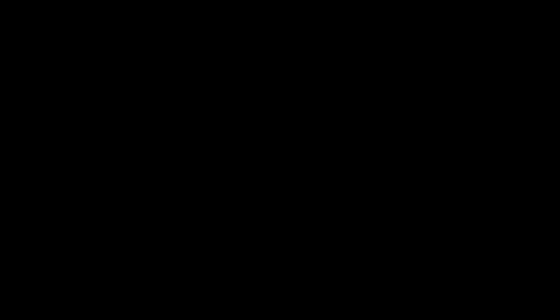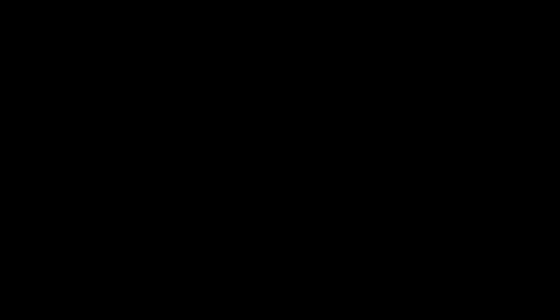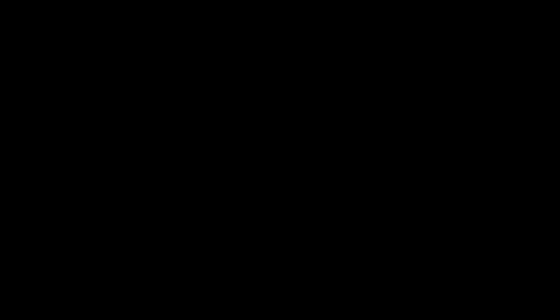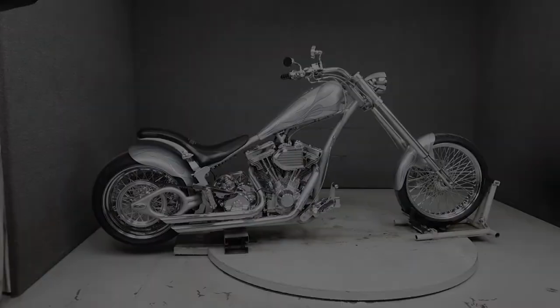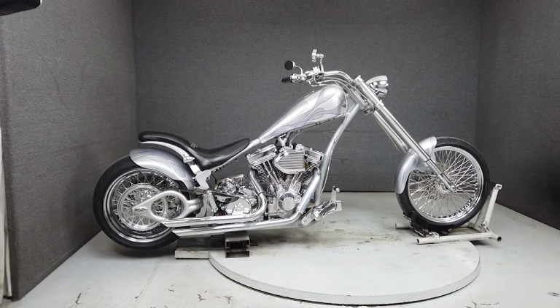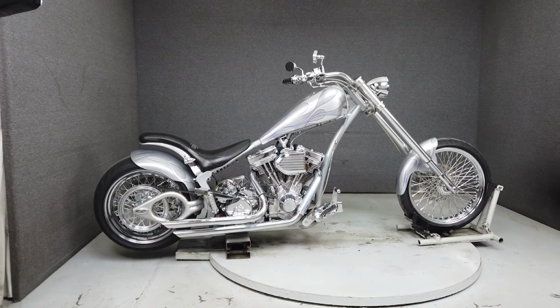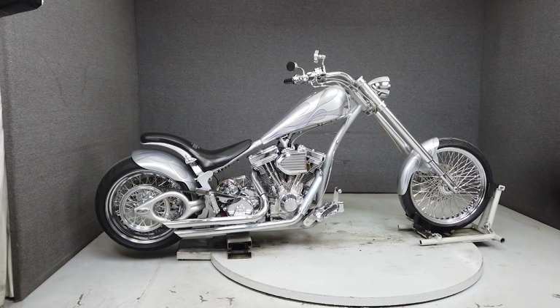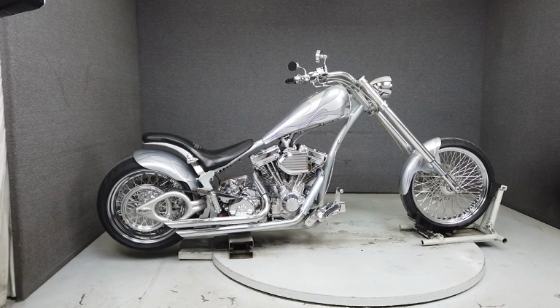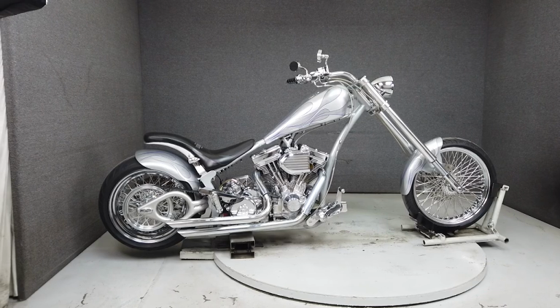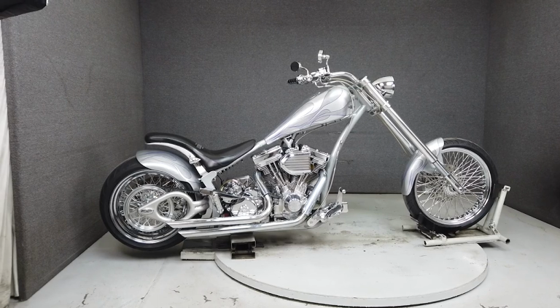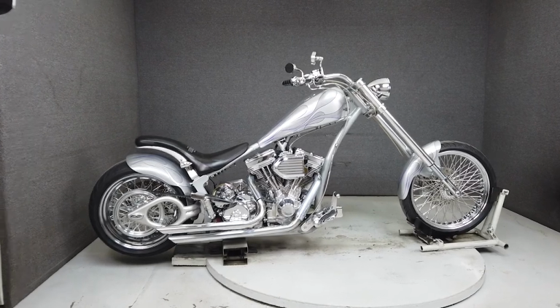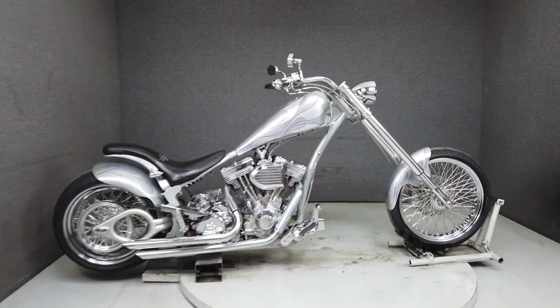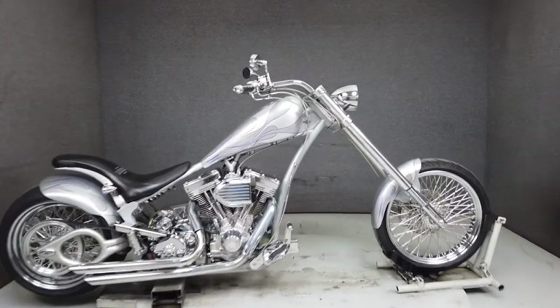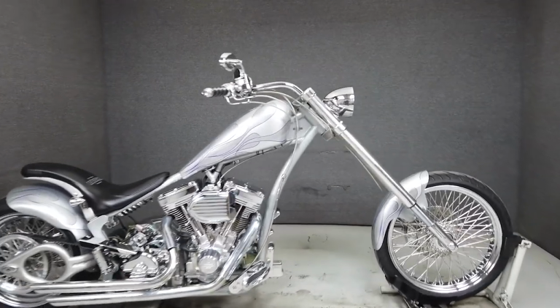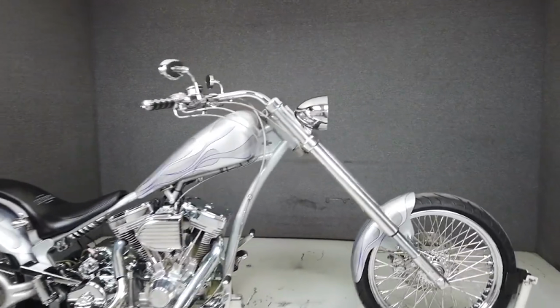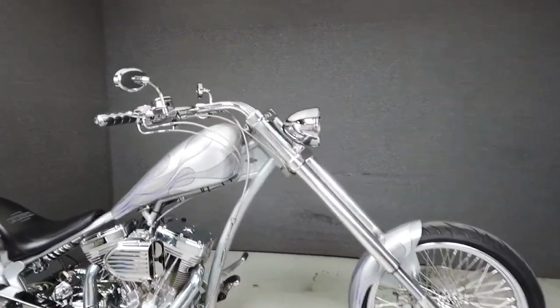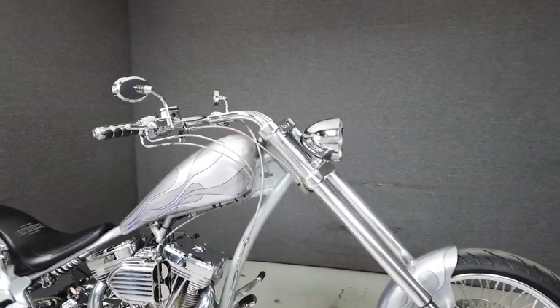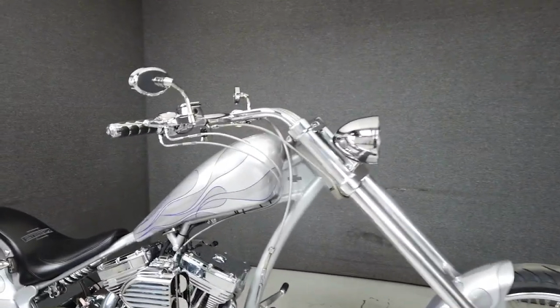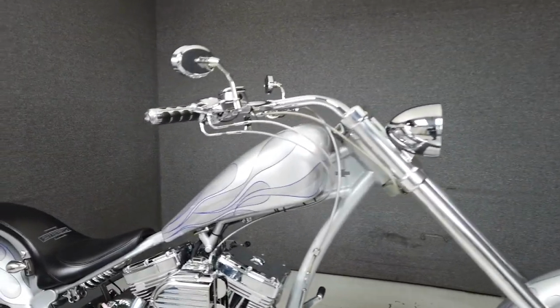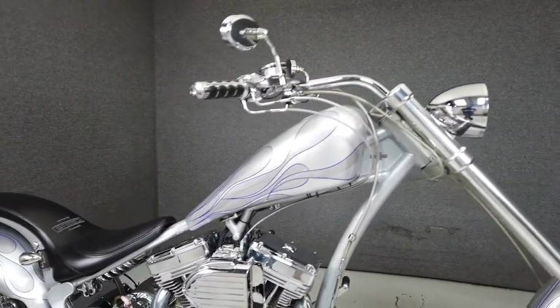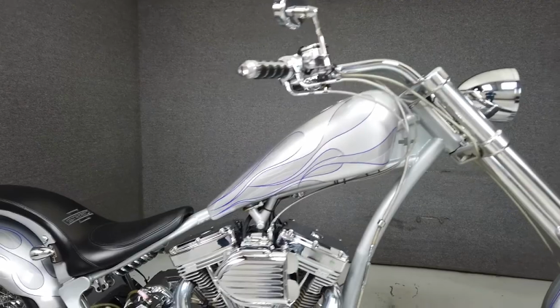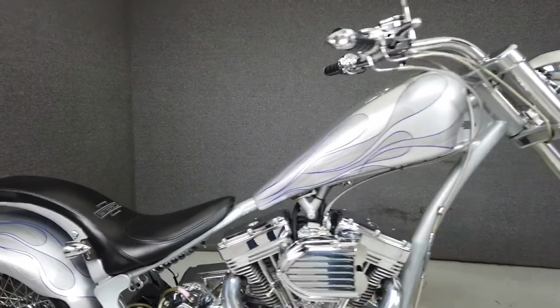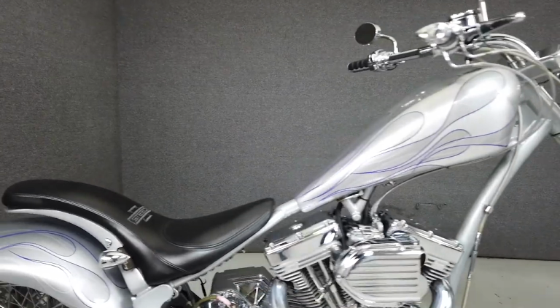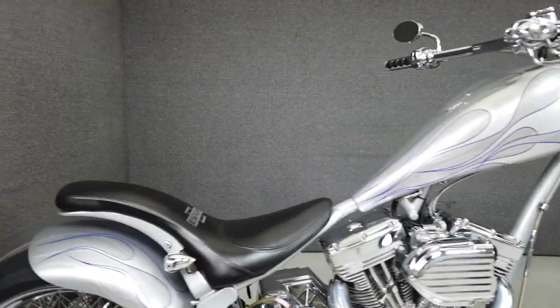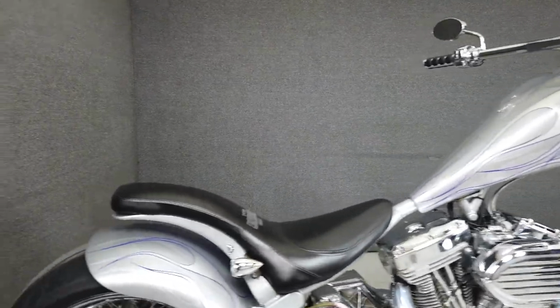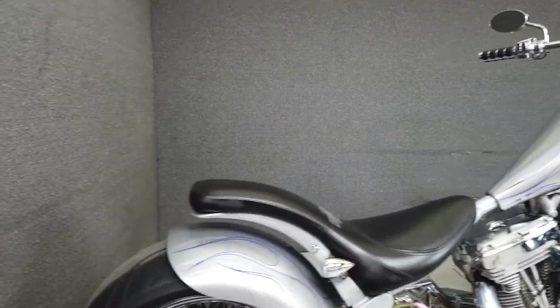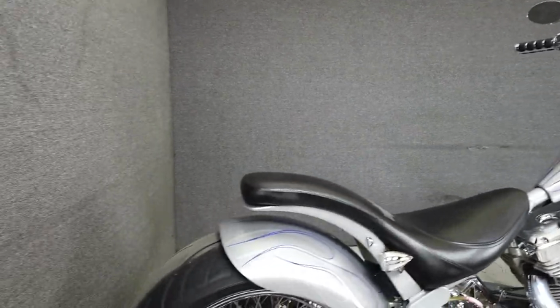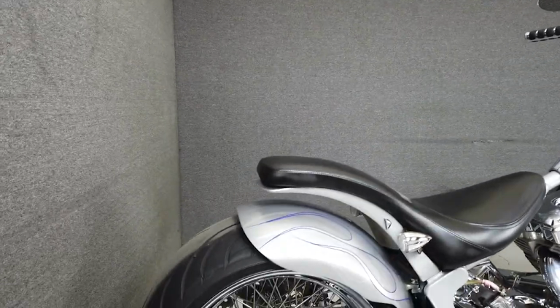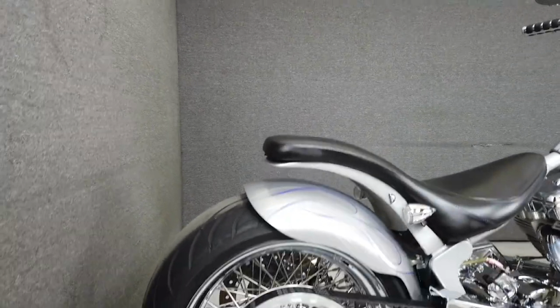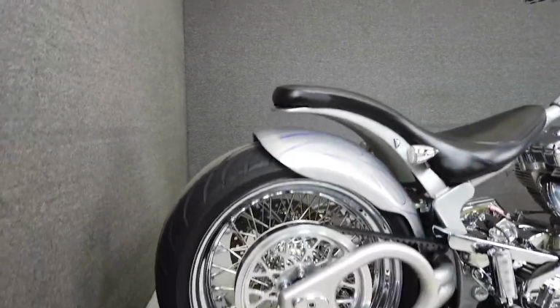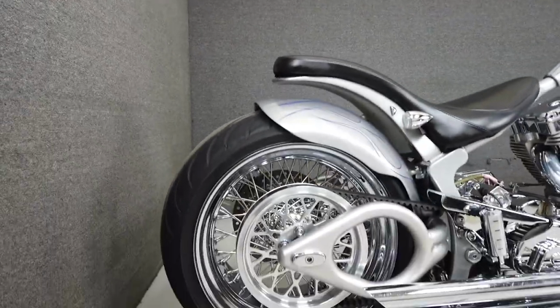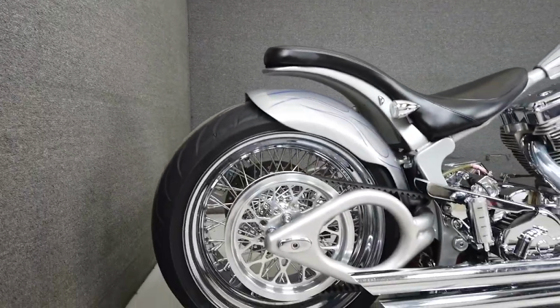Hey everyone, this is Keegan from National Powersports. This clean 2005 Steed Appaloosa 300 with 12,181 miles runs and rides well and passes New Hampshire State Inspection.